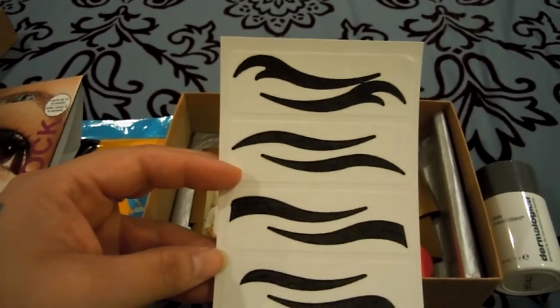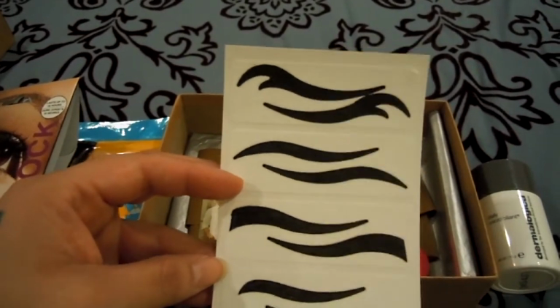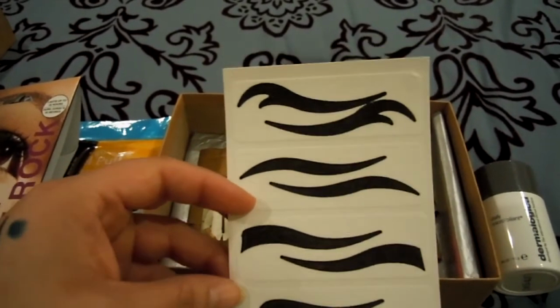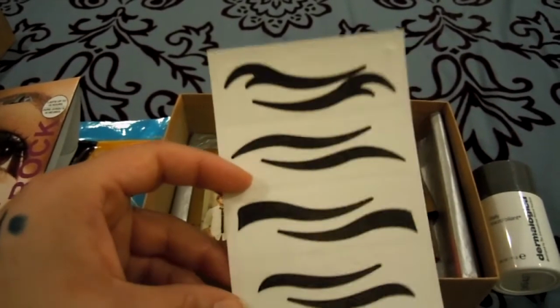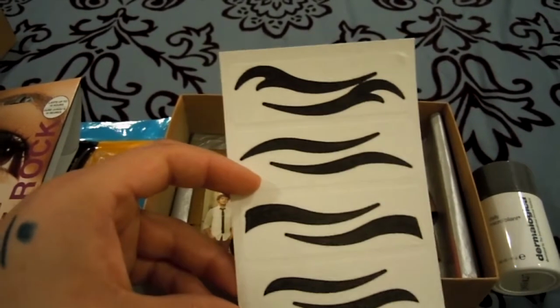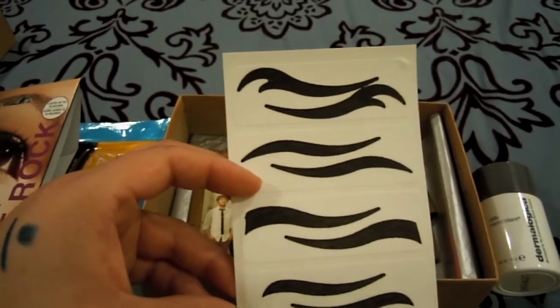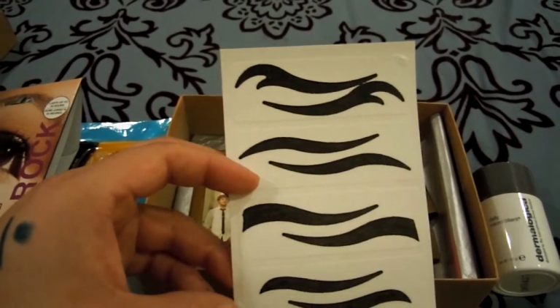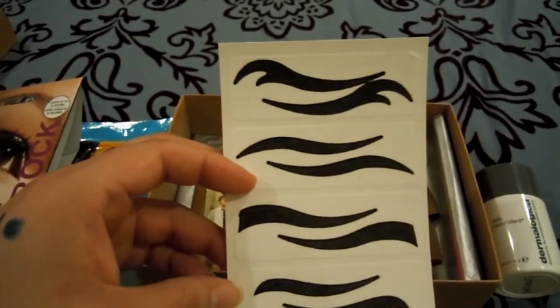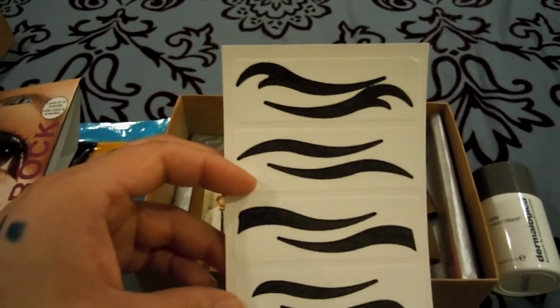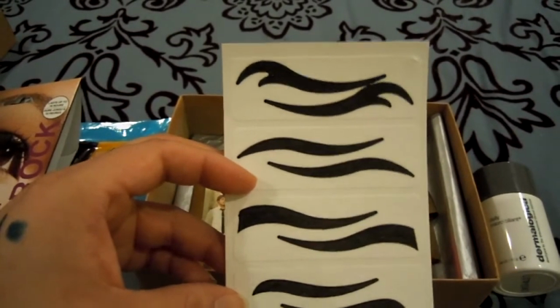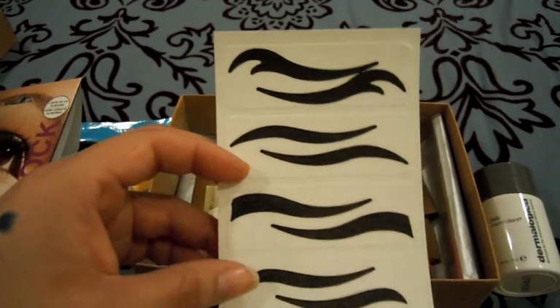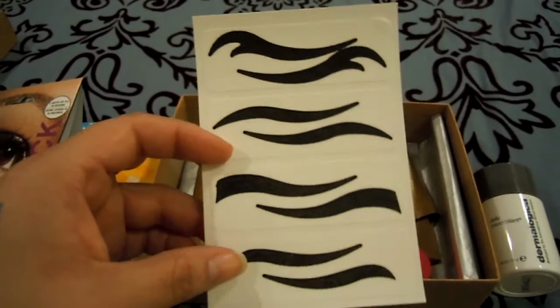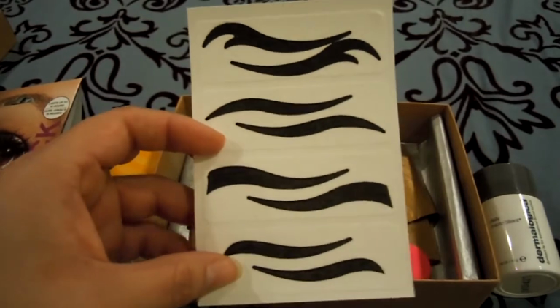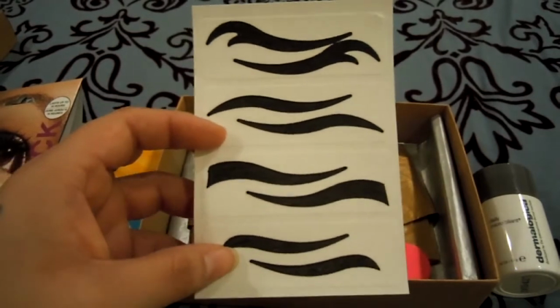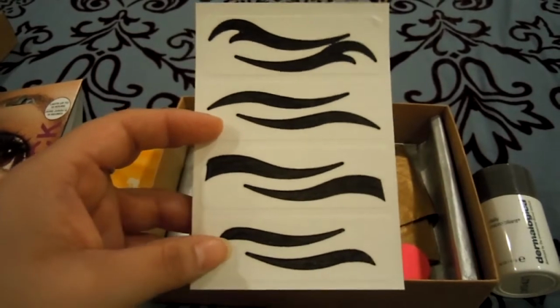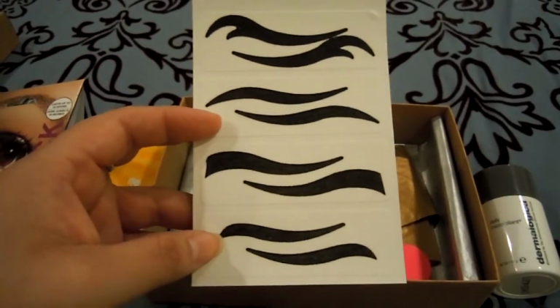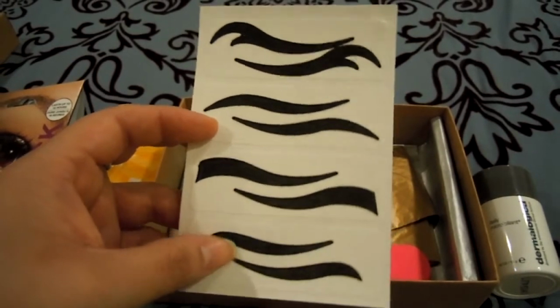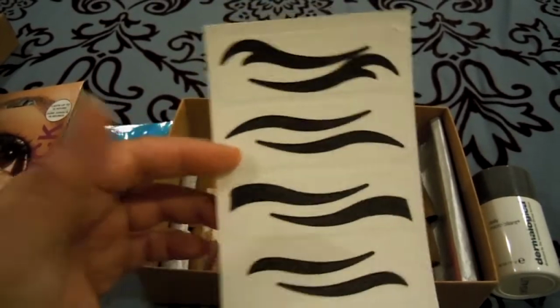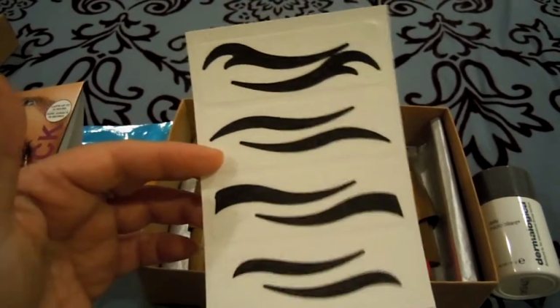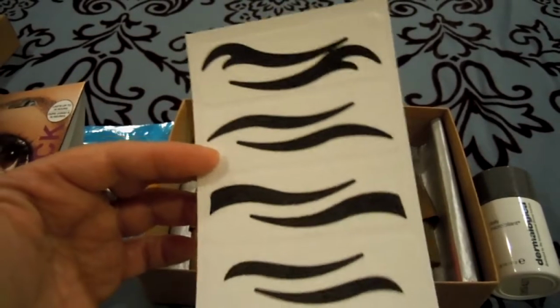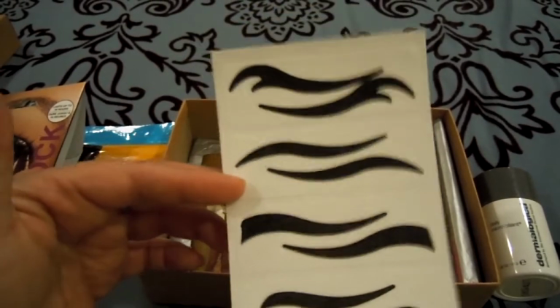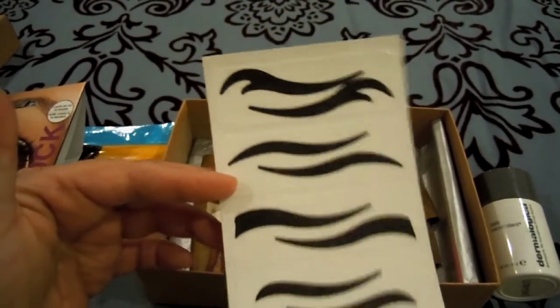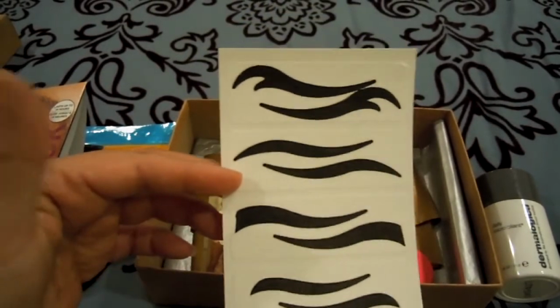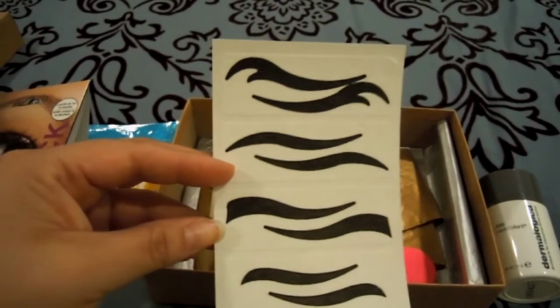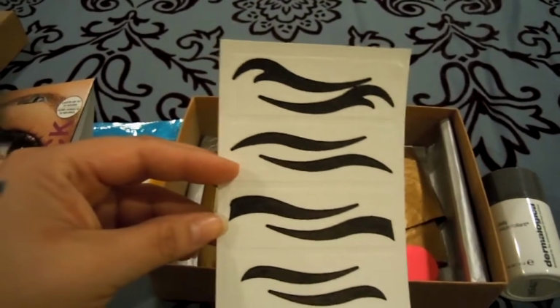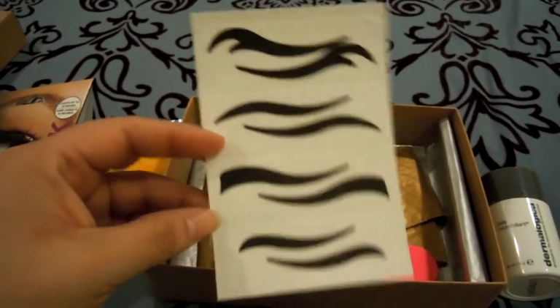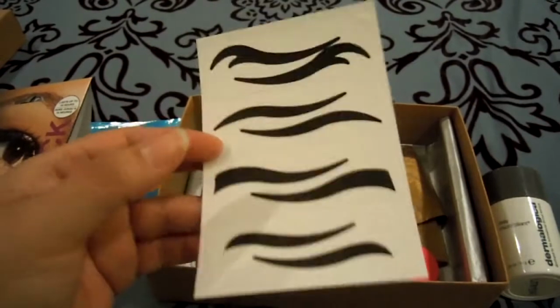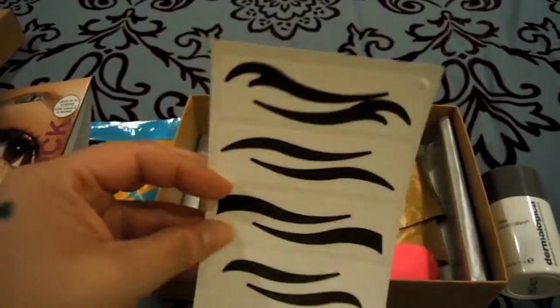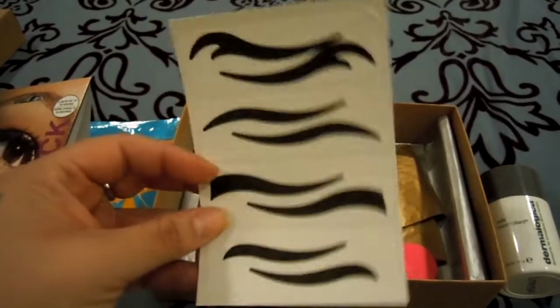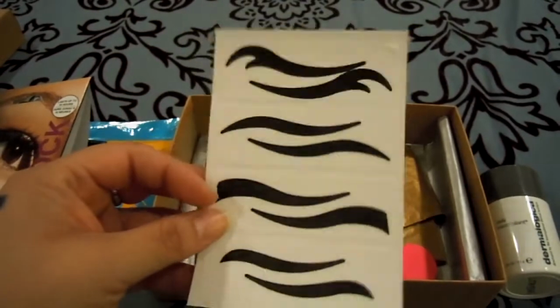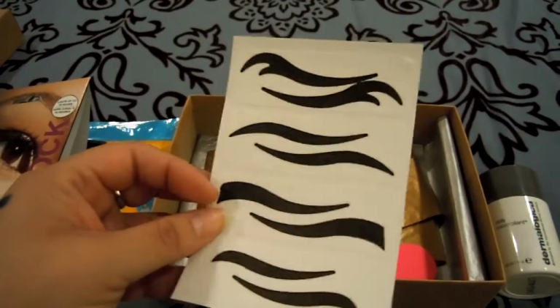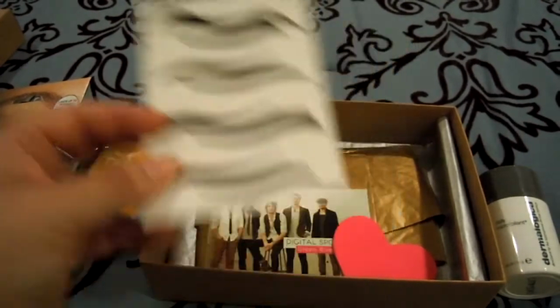I would only use this for Halloween, or maybe I can do someone's makeup for Halloween. The thing I don't like about this already is that each one of these is one sticker, and you actually have to cut the outline of the eyeliner out. Like, how annoying is that? You would think with modern printing, they'd be able to make a sticker that just peels off in the eyeliner shape. I don't understand.